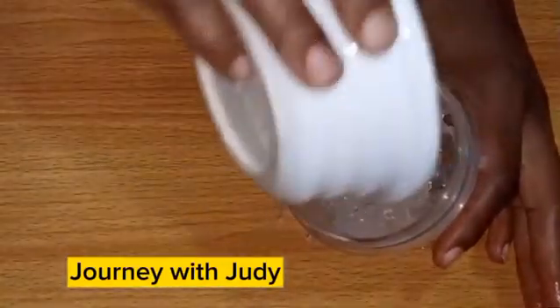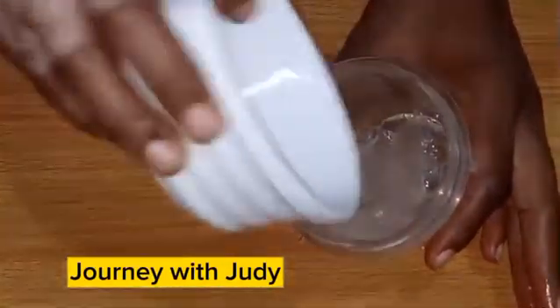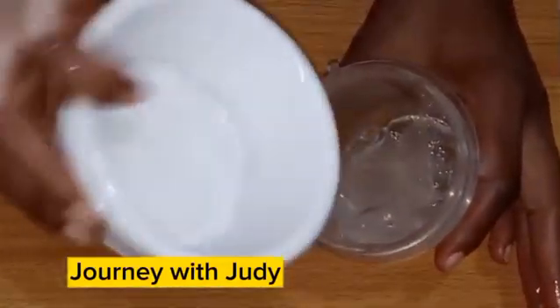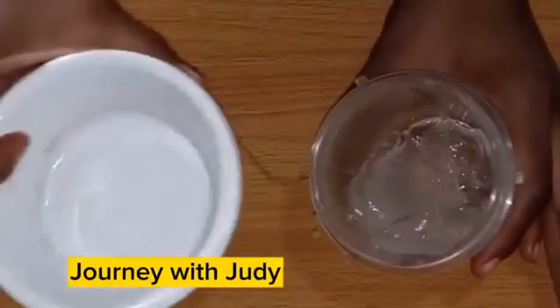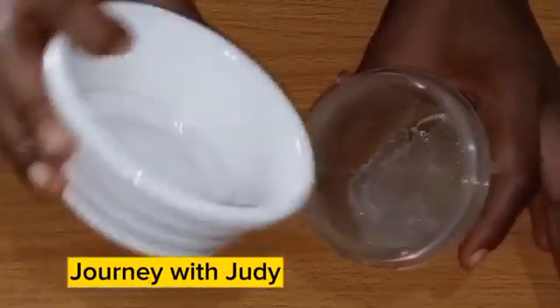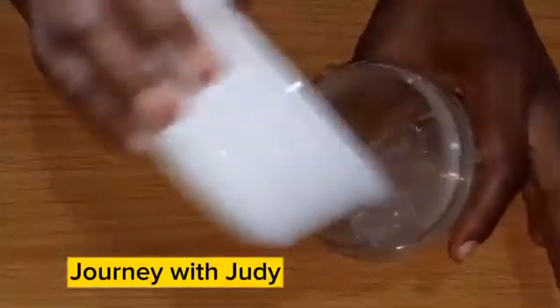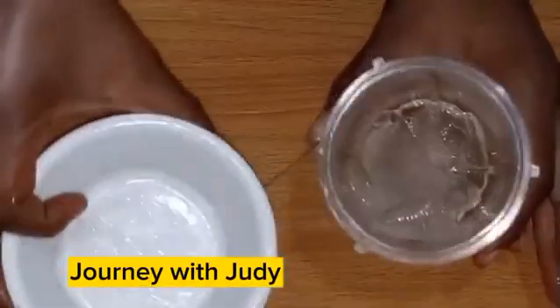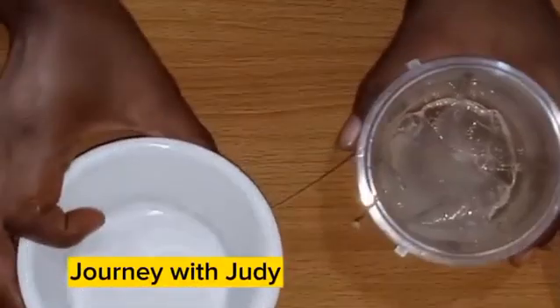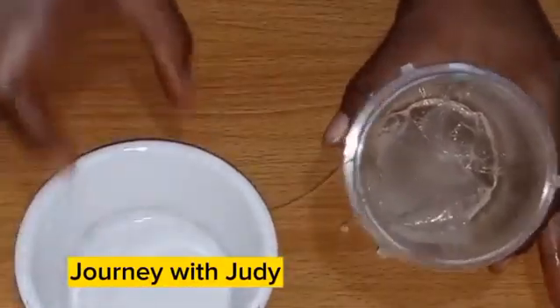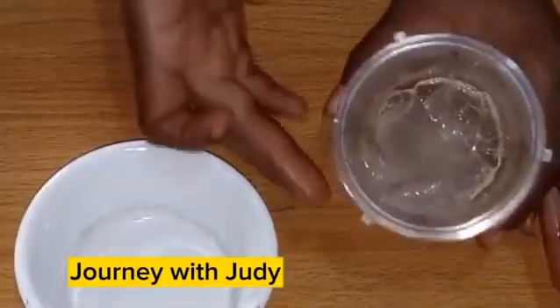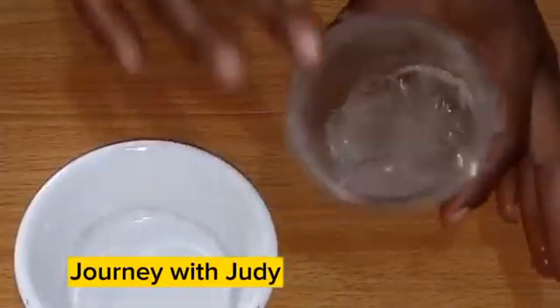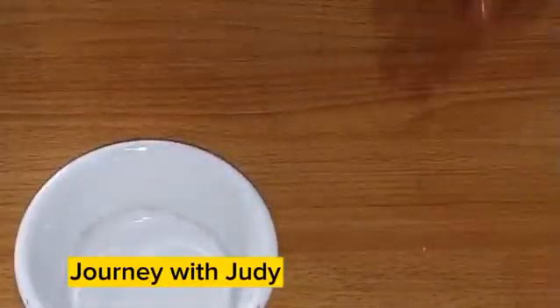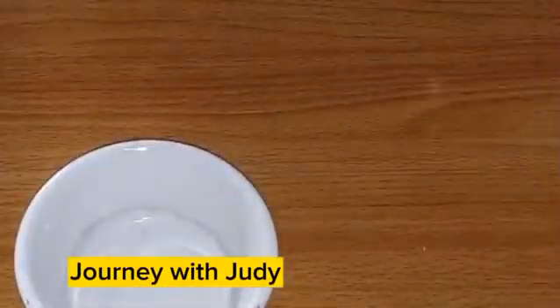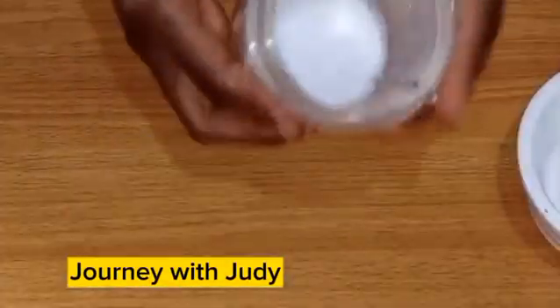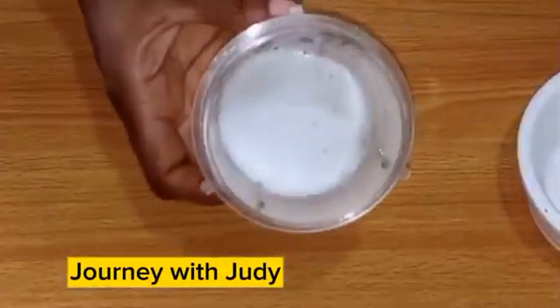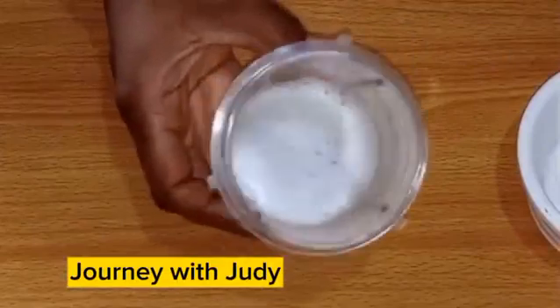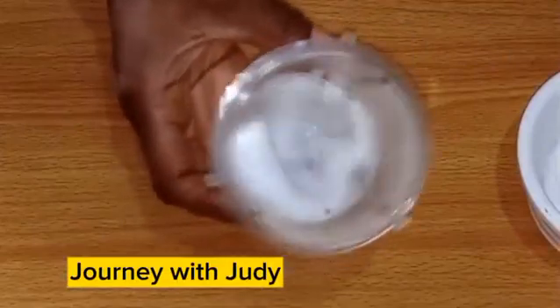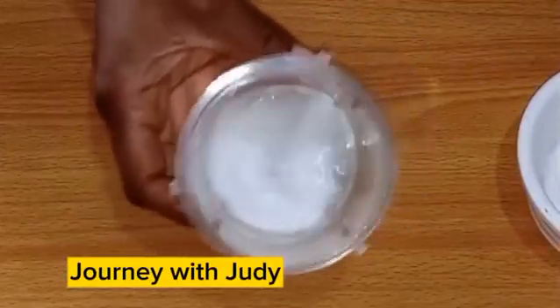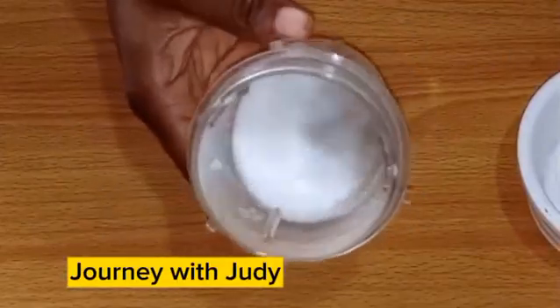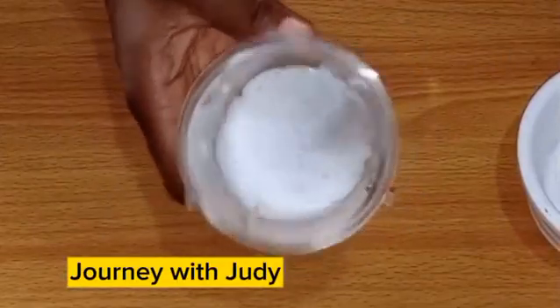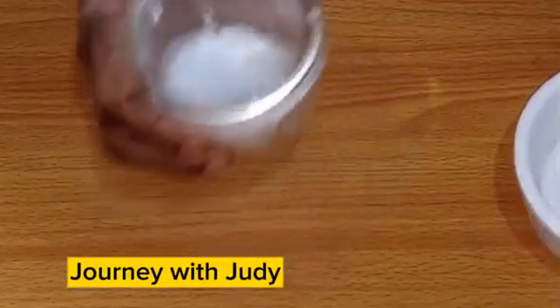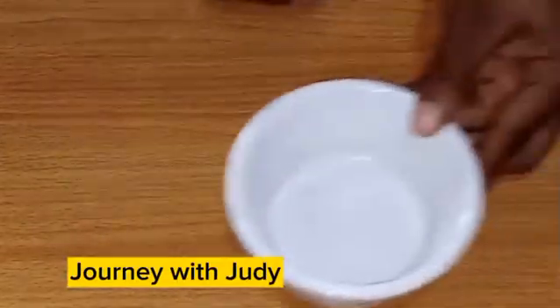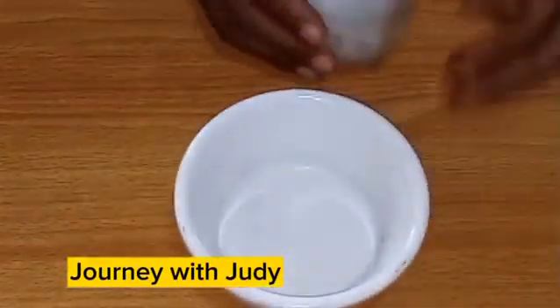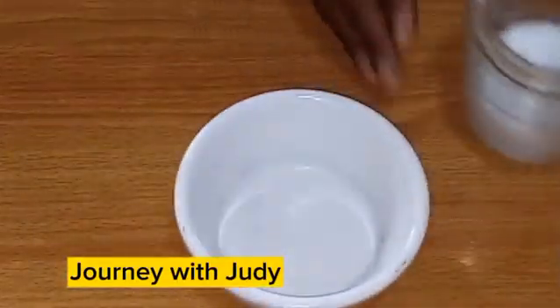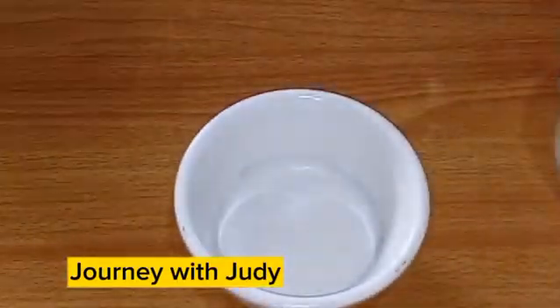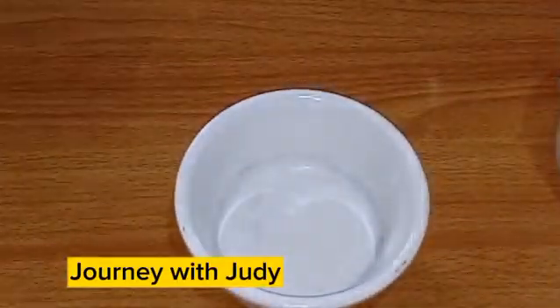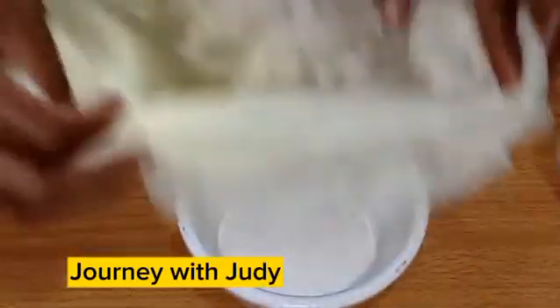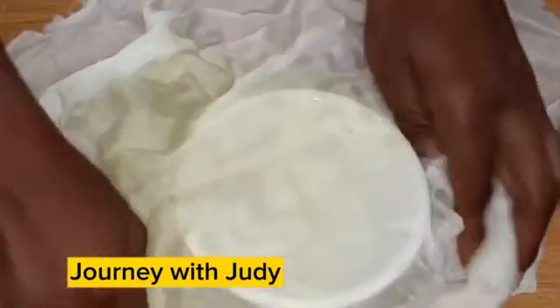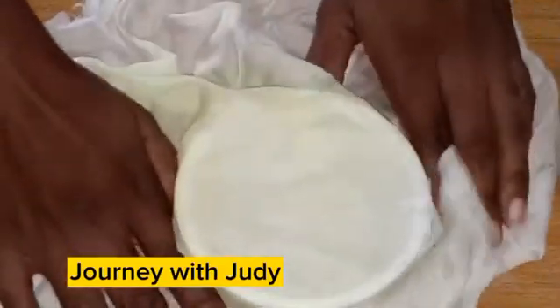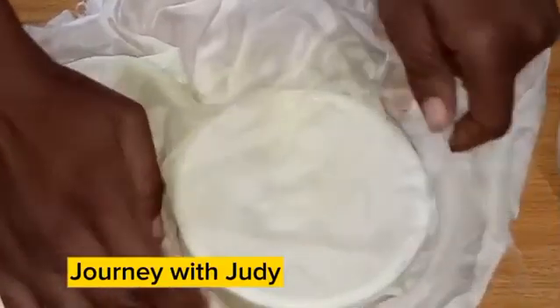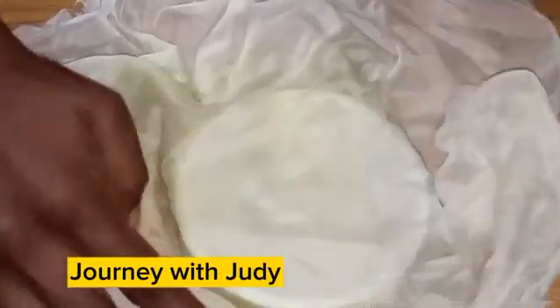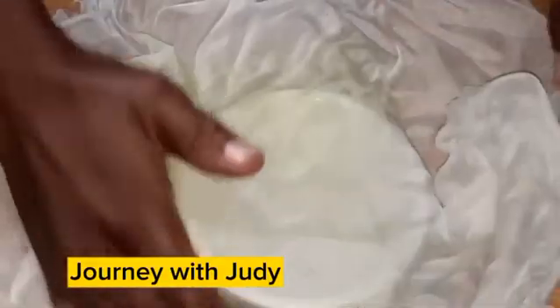So this is my aloe vera. I'm going to blend it. After blending the aloe vera, the next thing is to sieve the aloe vera. Please don't use the aloe vera on your scalp or your hair like that without sieving it.